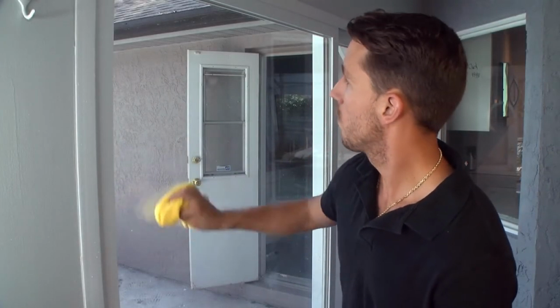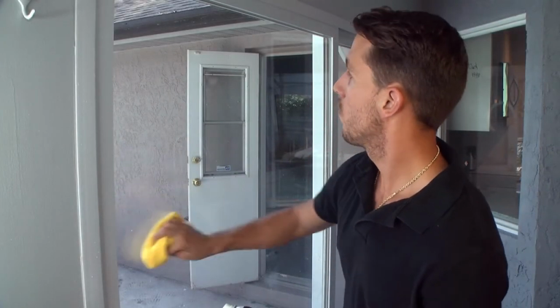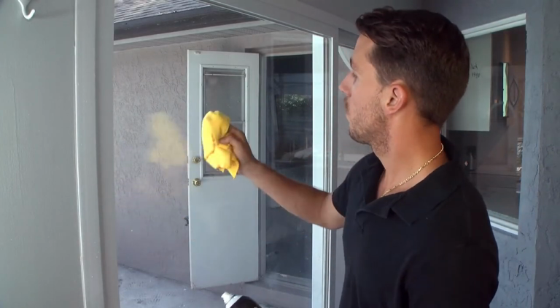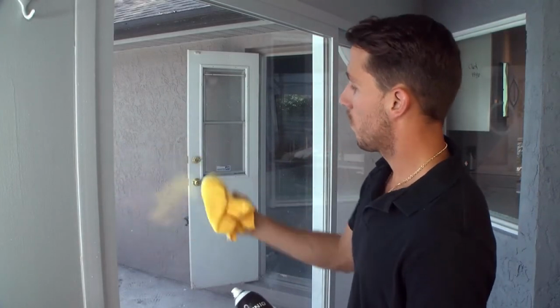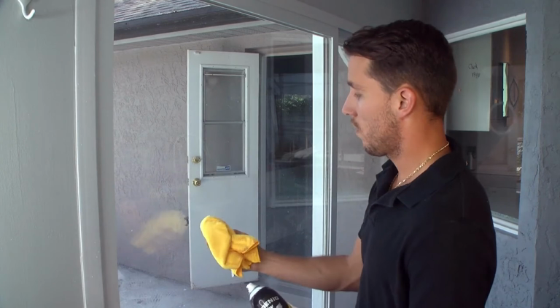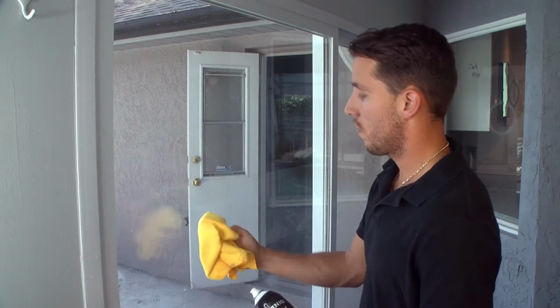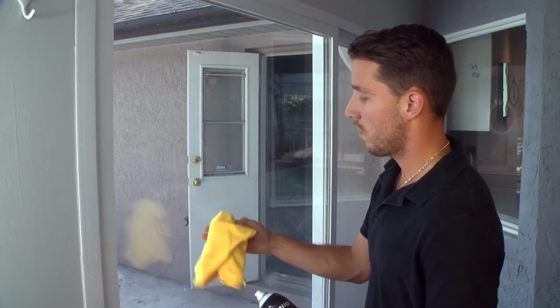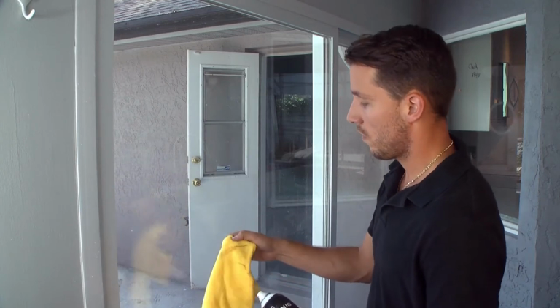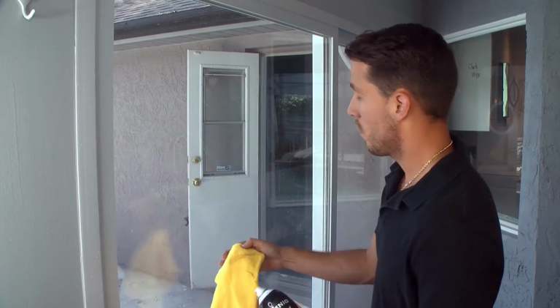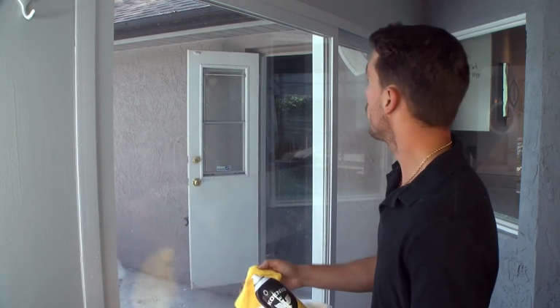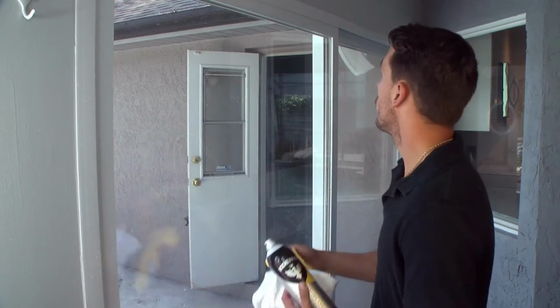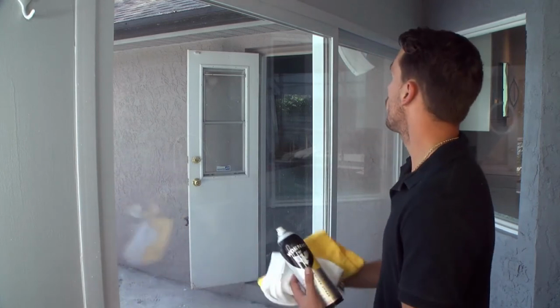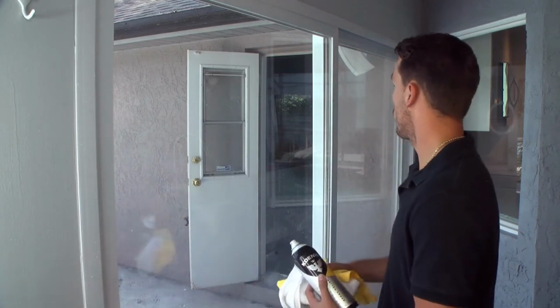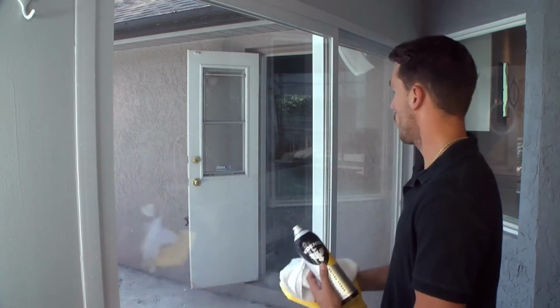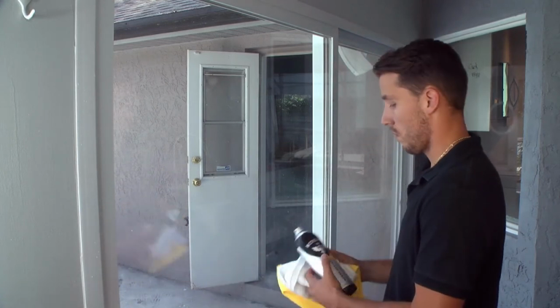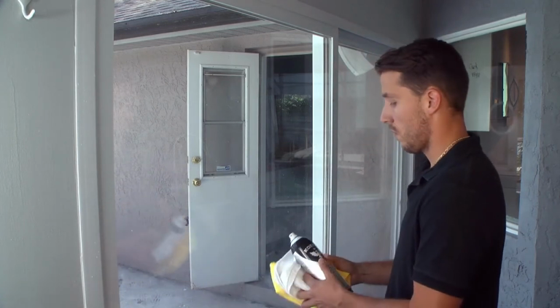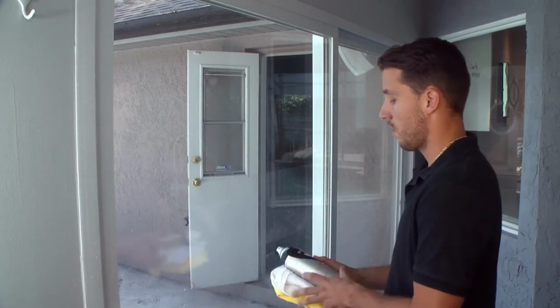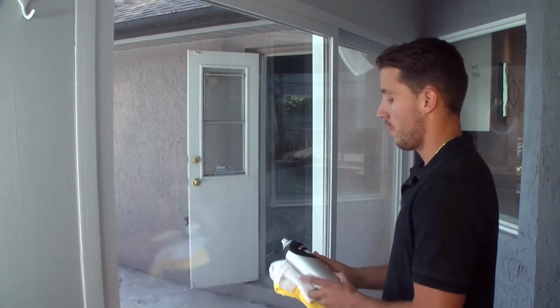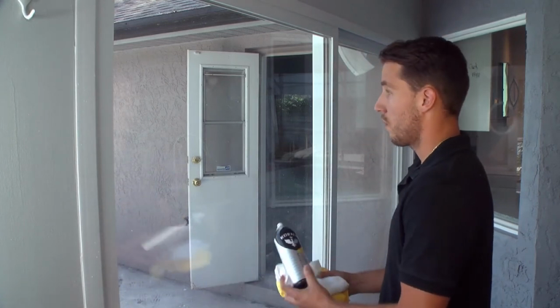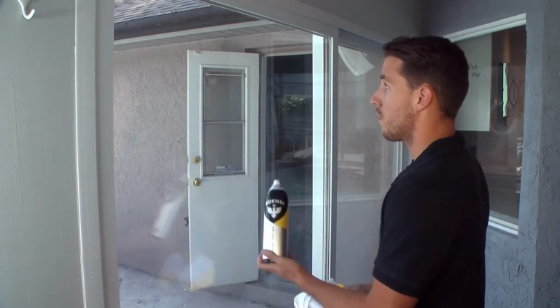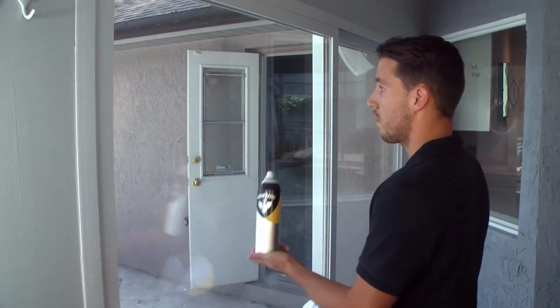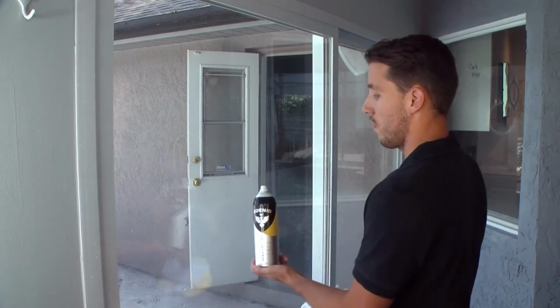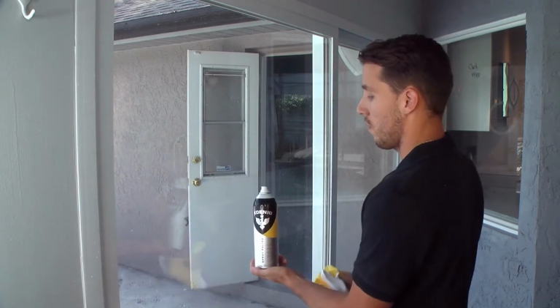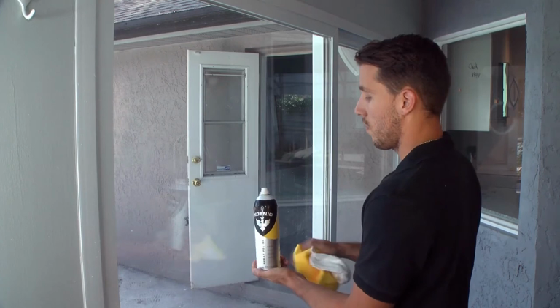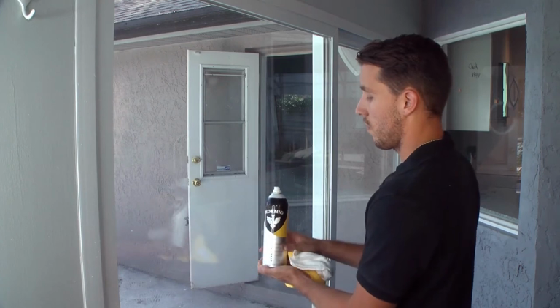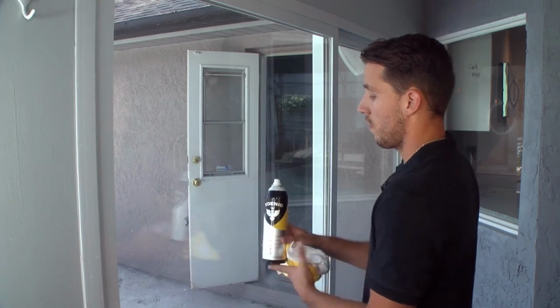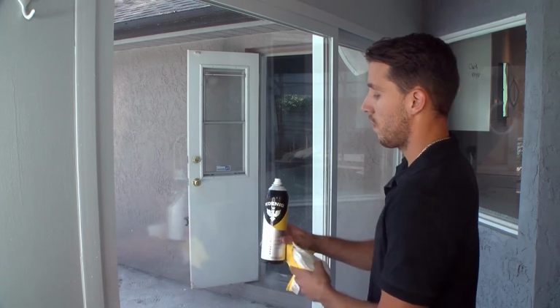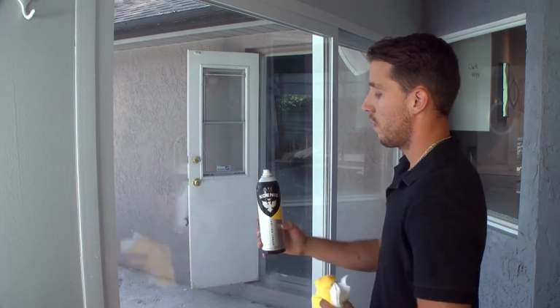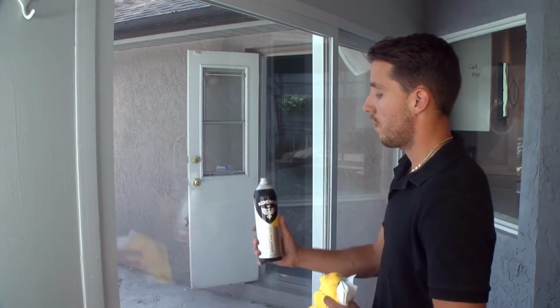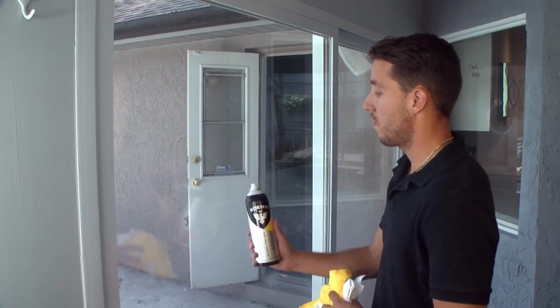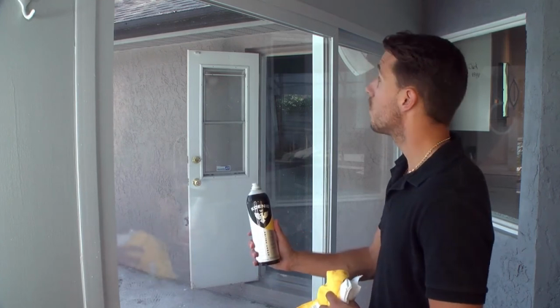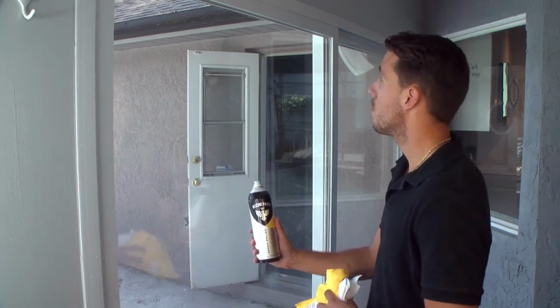Try Koenig Spray Polish today and experience the Koenig difference — brilliant, transparent glass that will add a high-end touch to everything in your home.